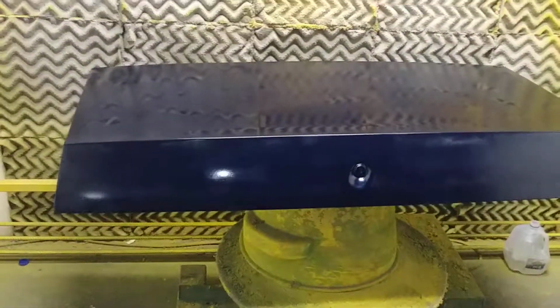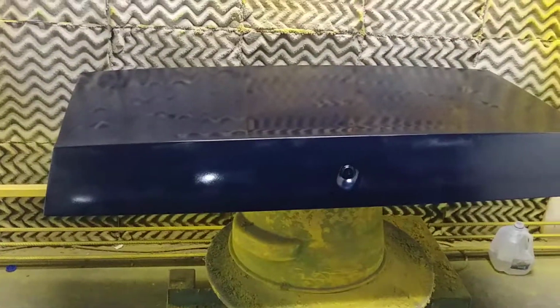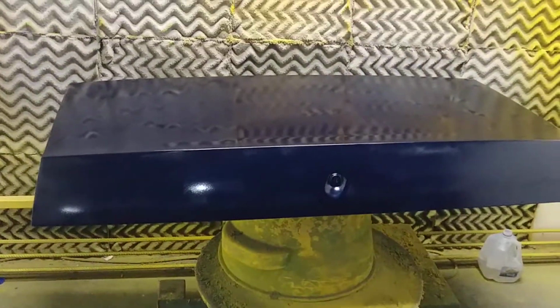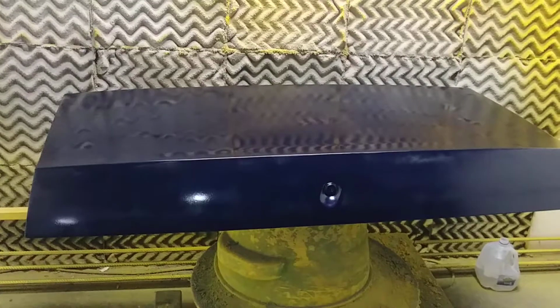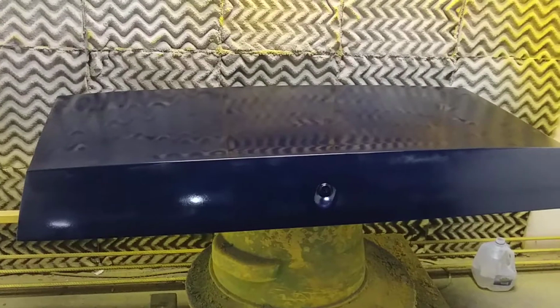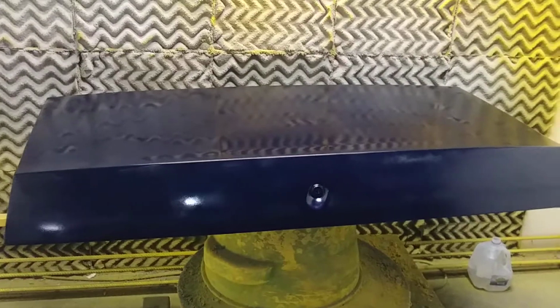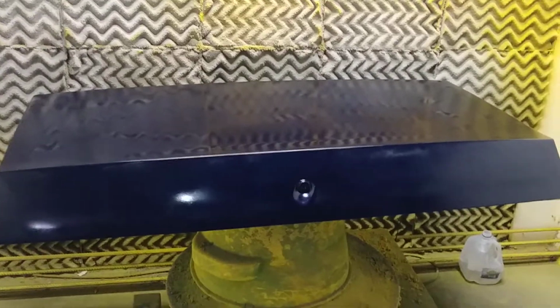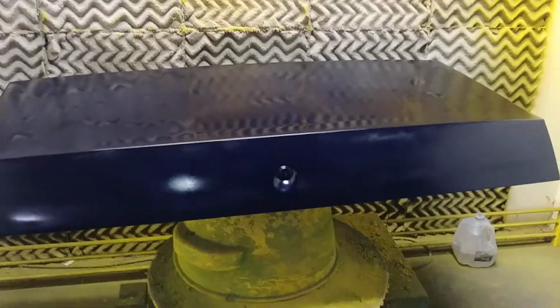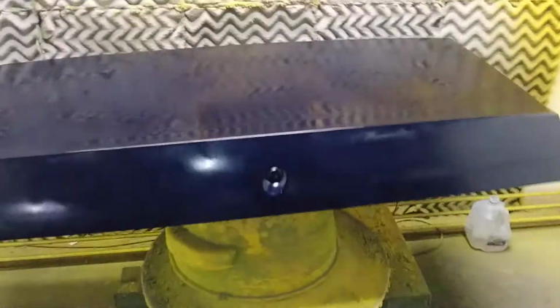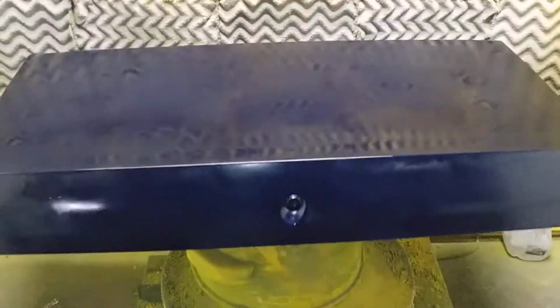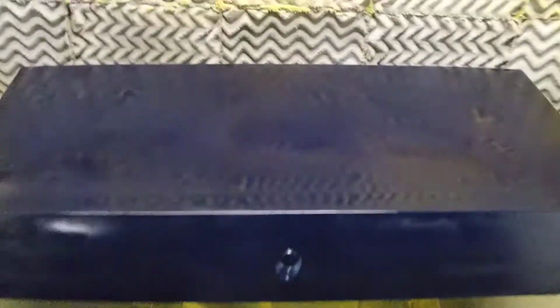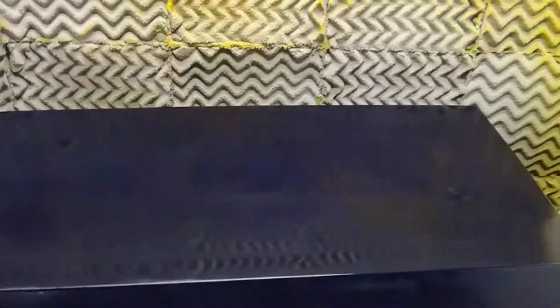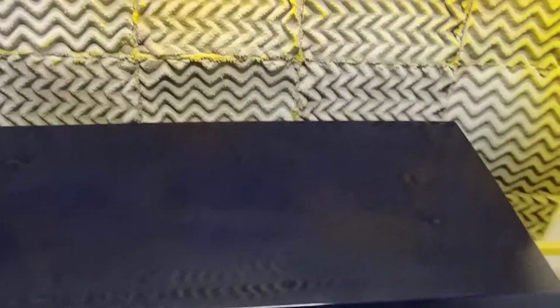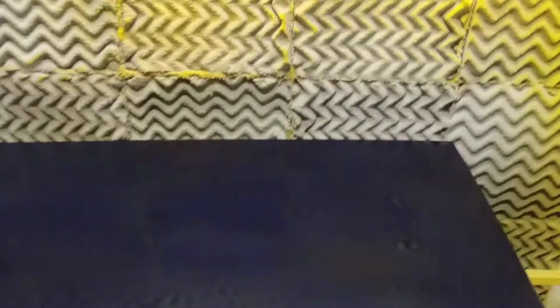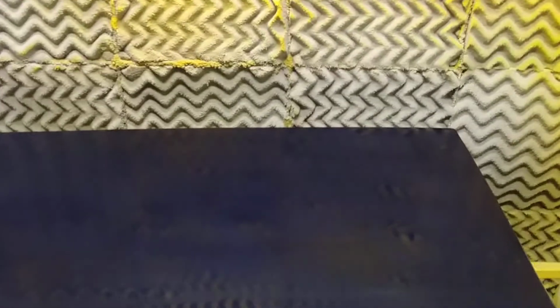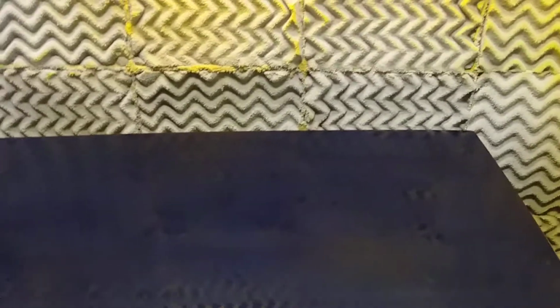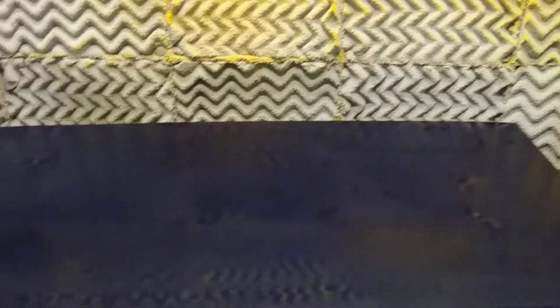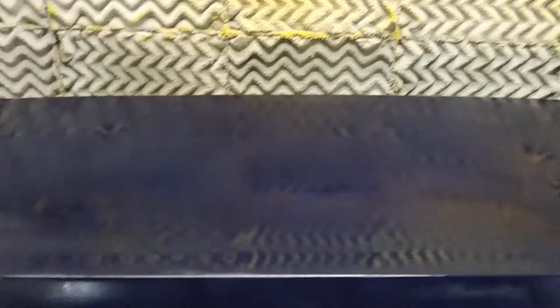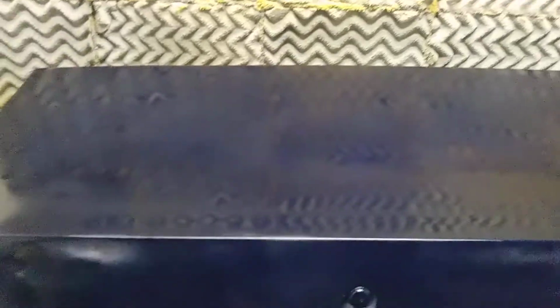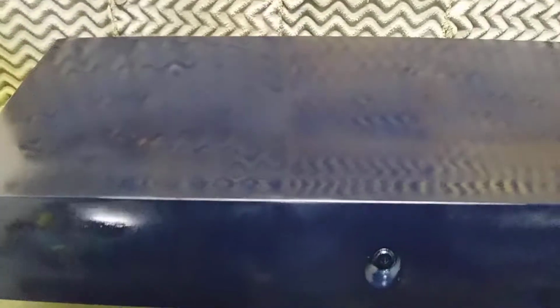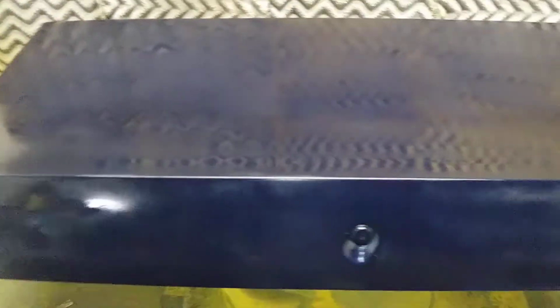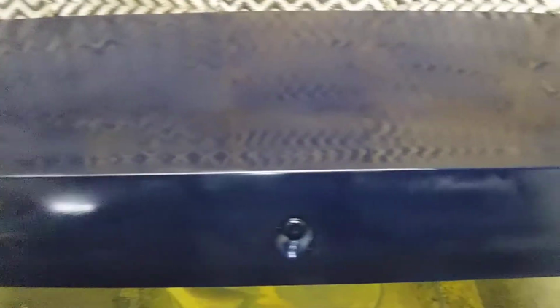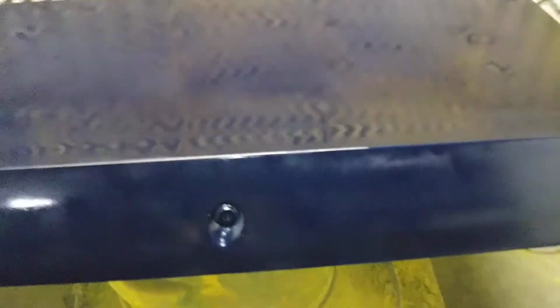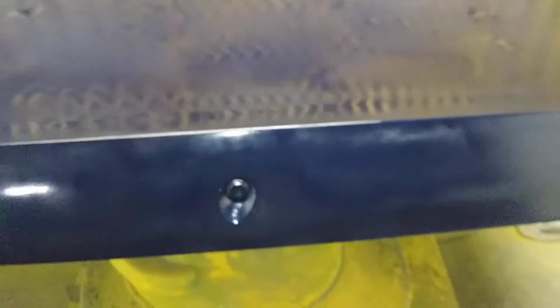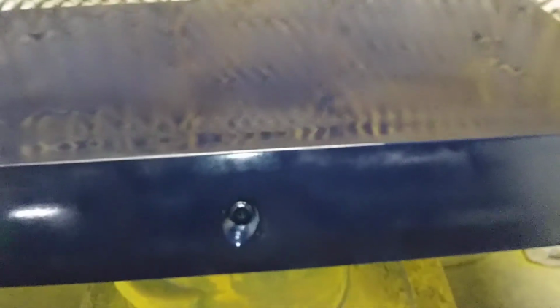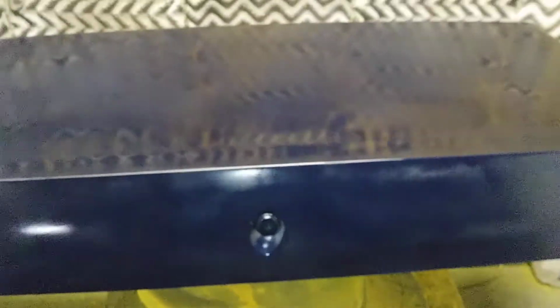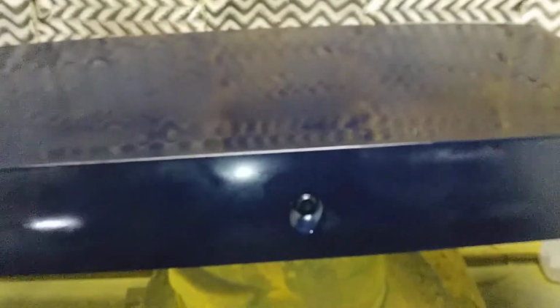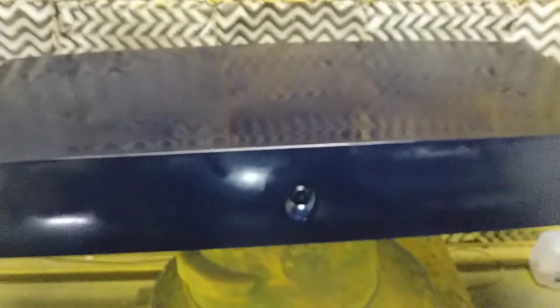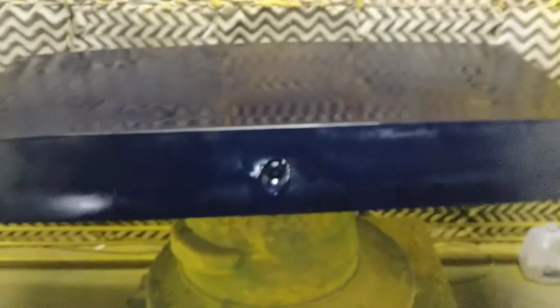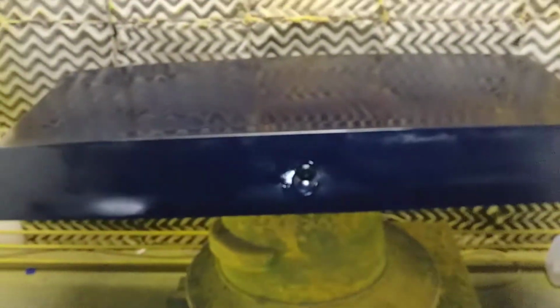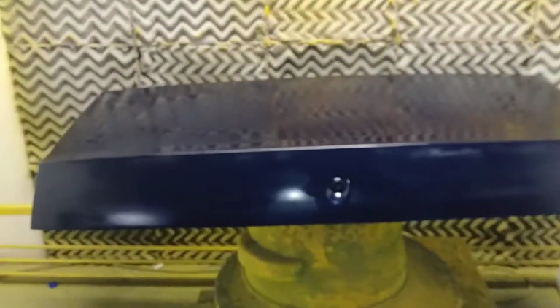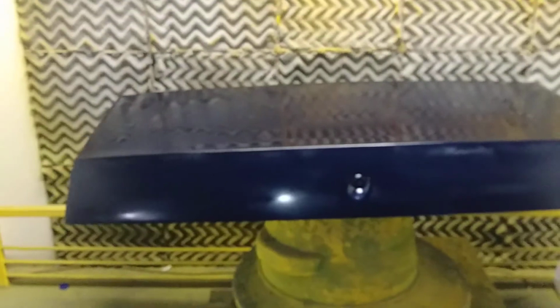Yeah, I think it's going to look pretty good. I still got to wet sand and all that. There you go, that's the finished product.